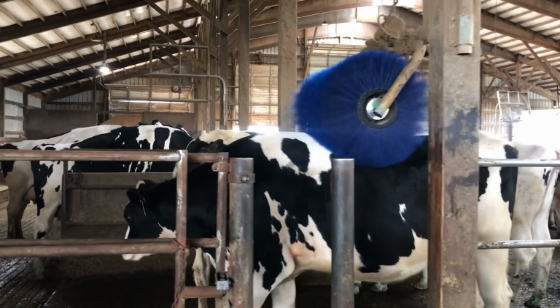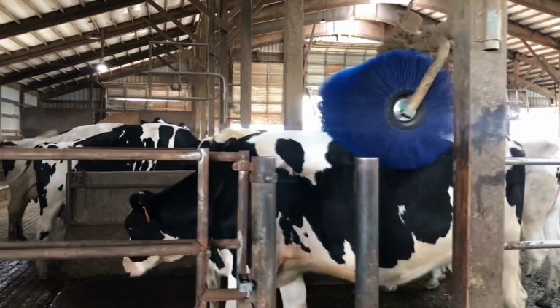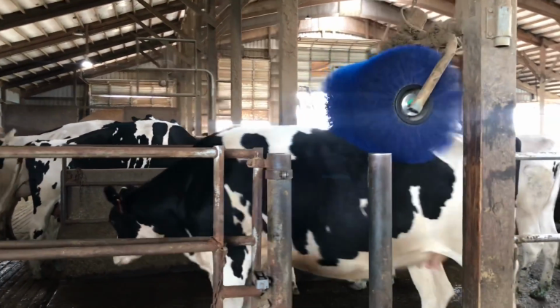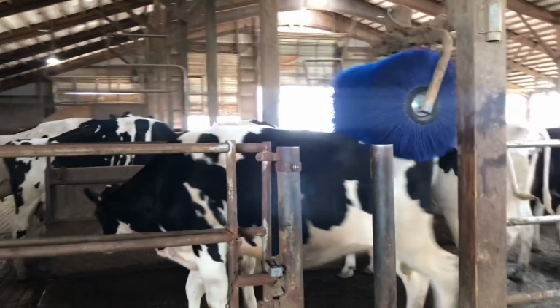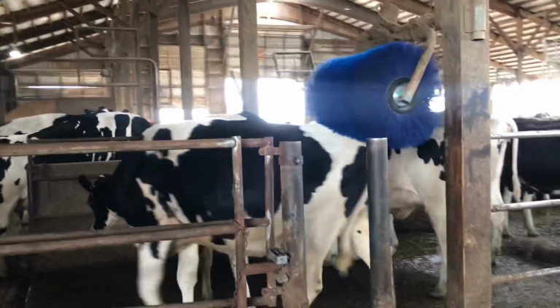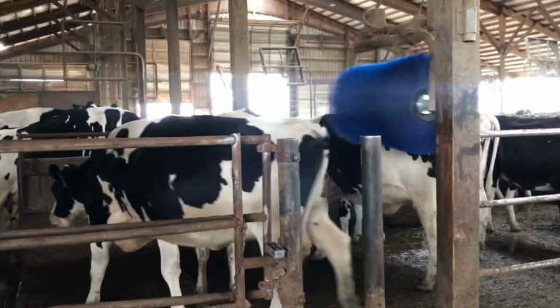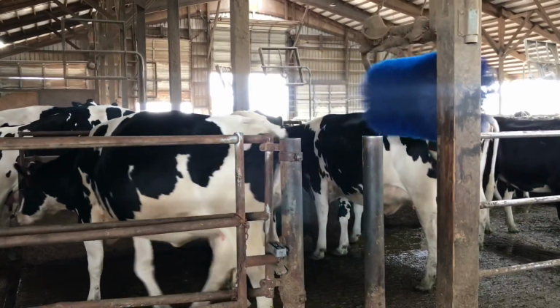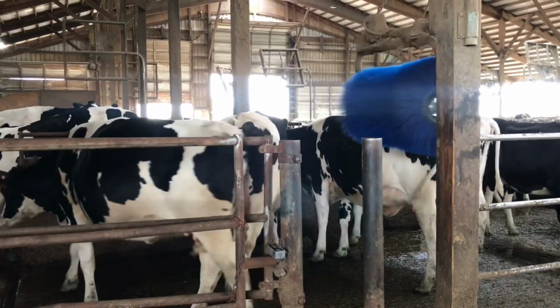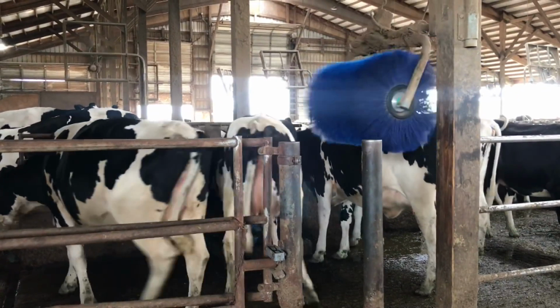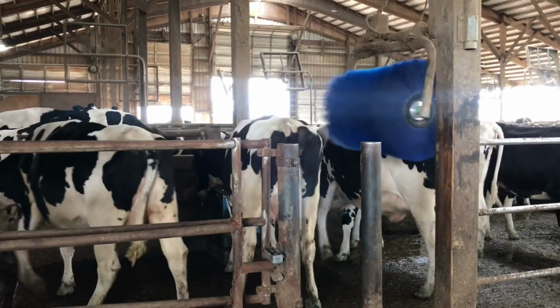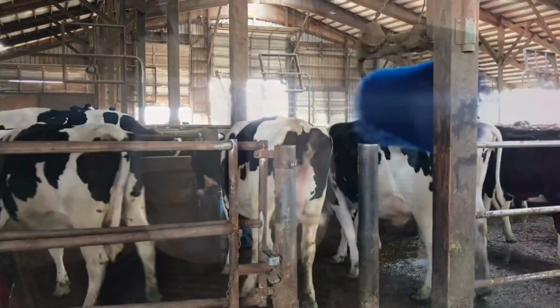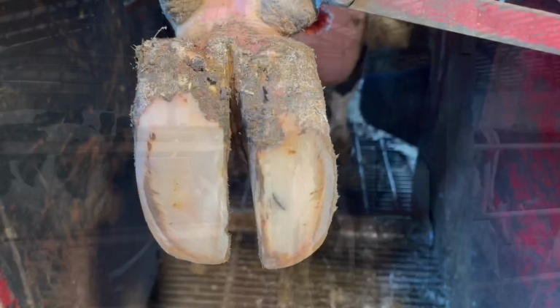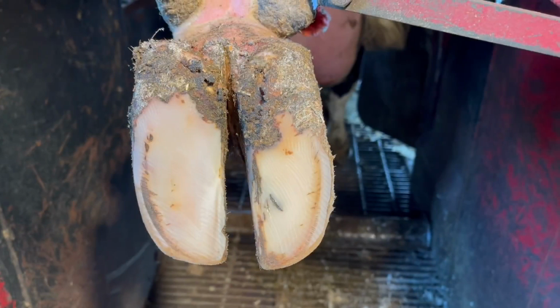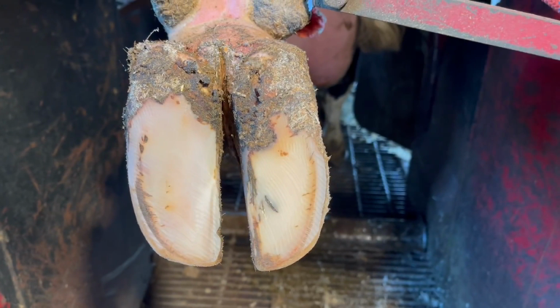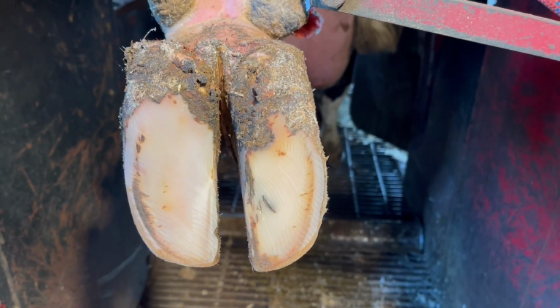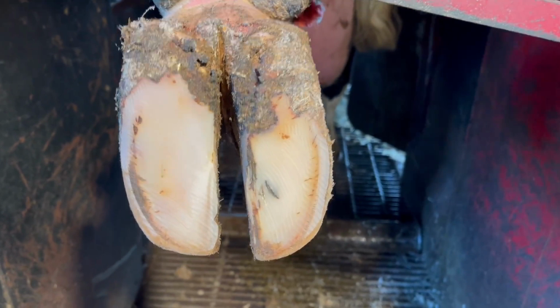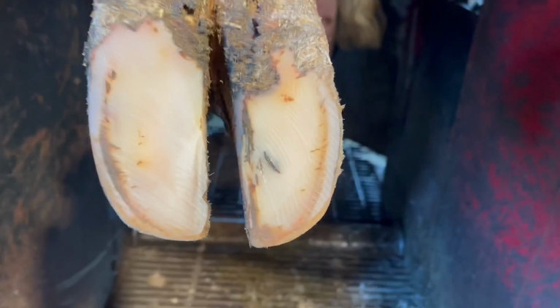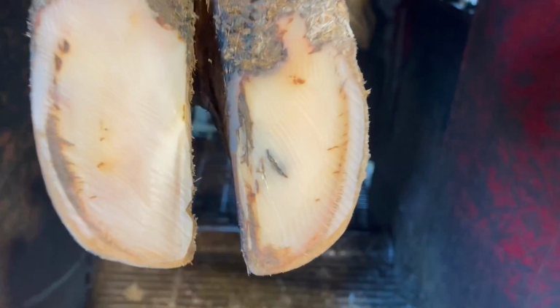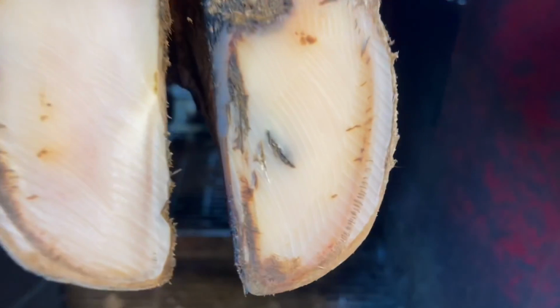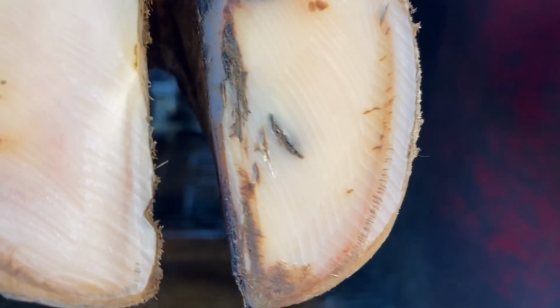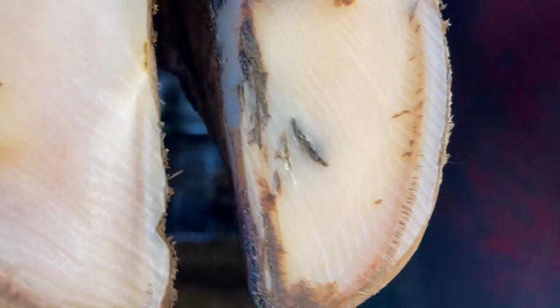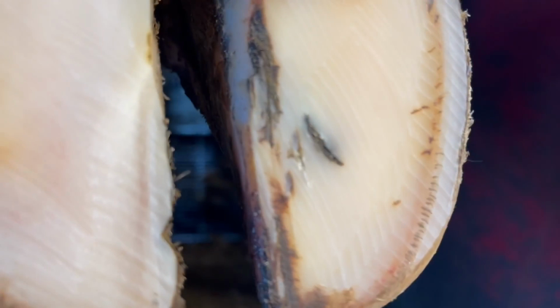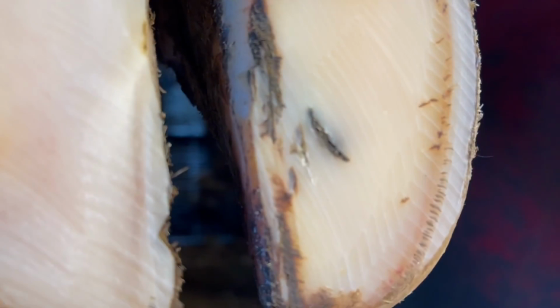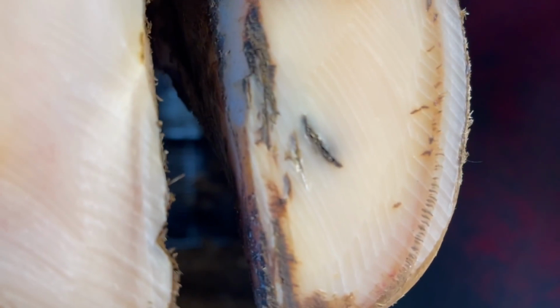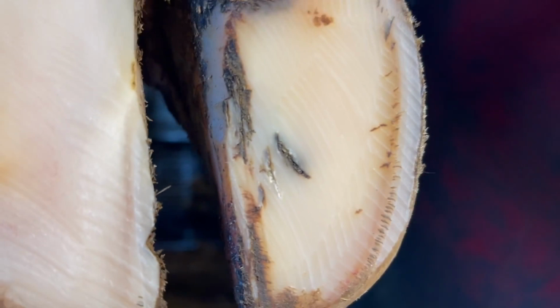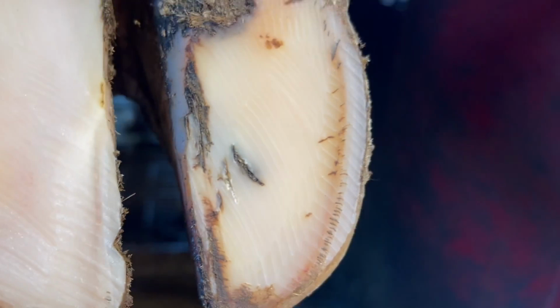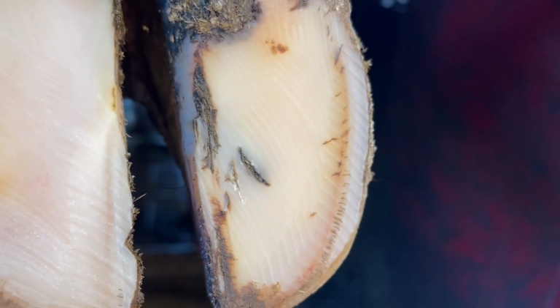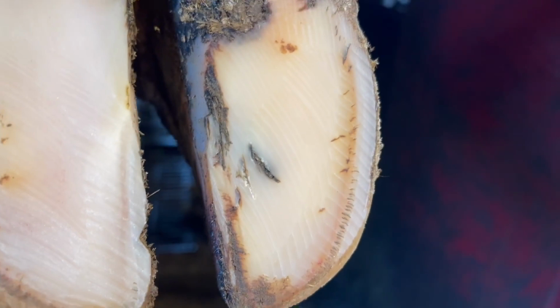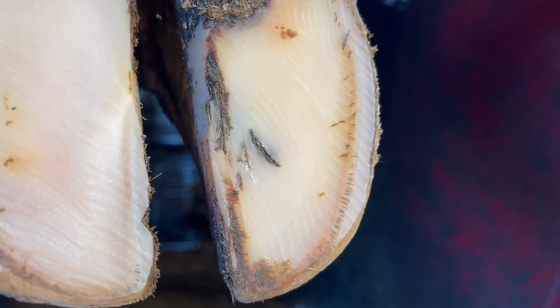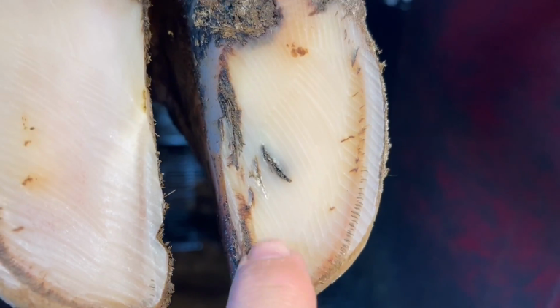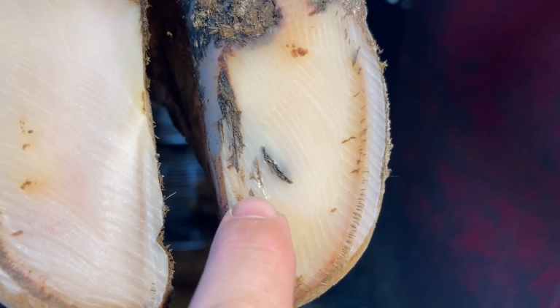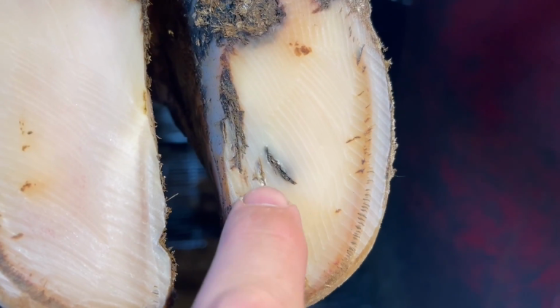Hello everyone and welcome back to Nate the Hoof Guy. Today's video we are looking at a cow that has a puncture wound on one of her back feet. Let's get started on this and fix her up.